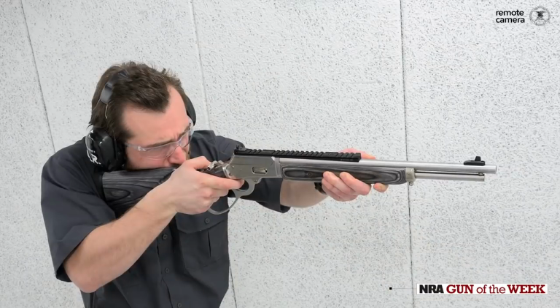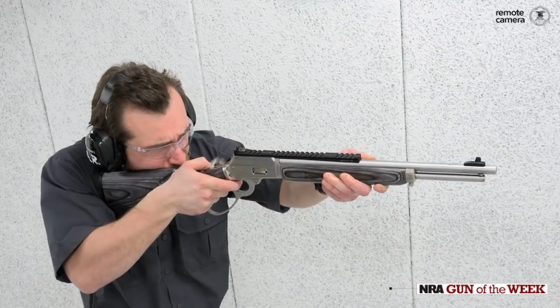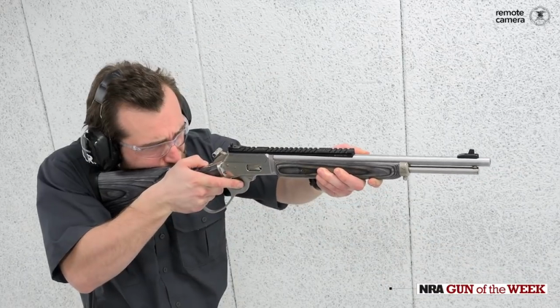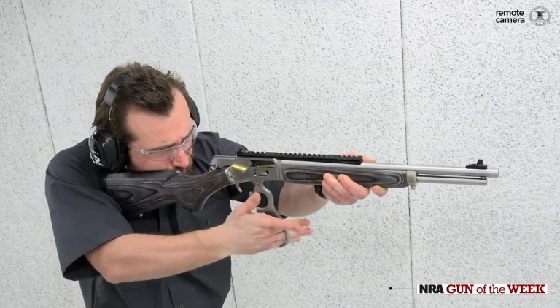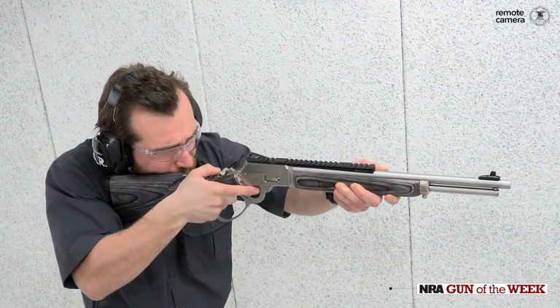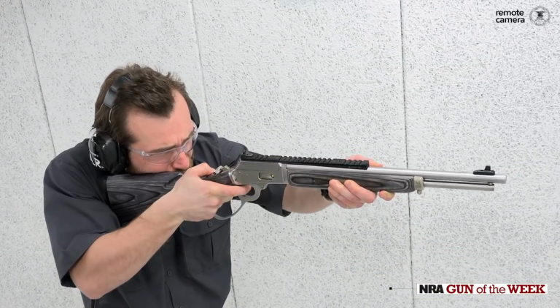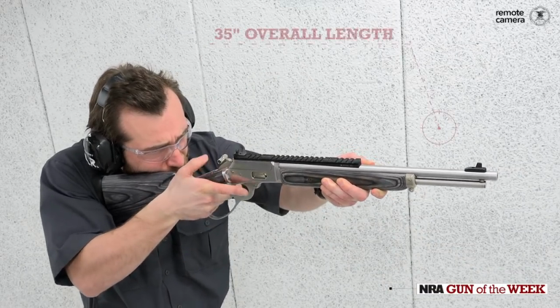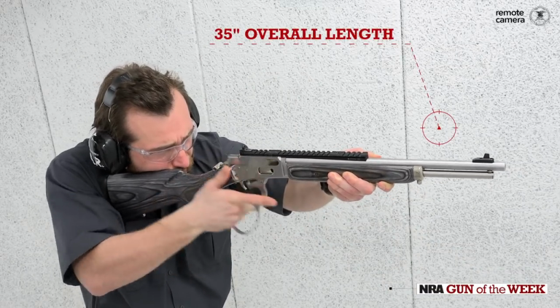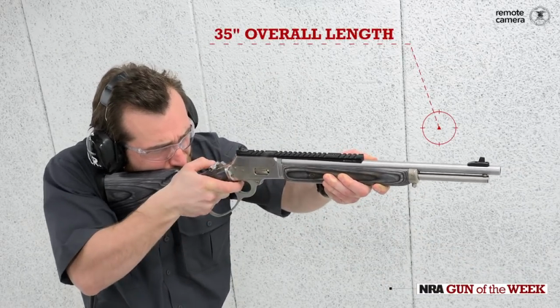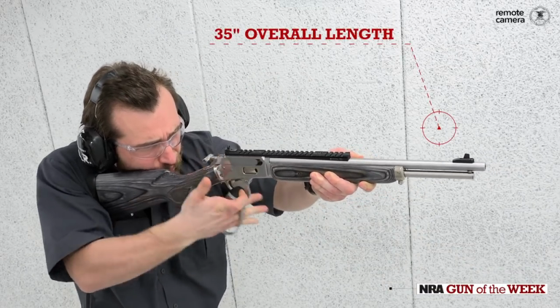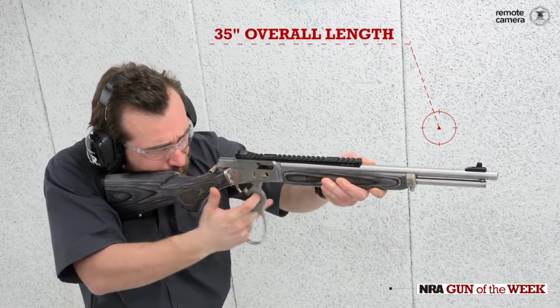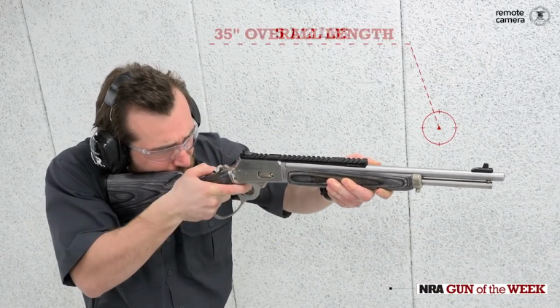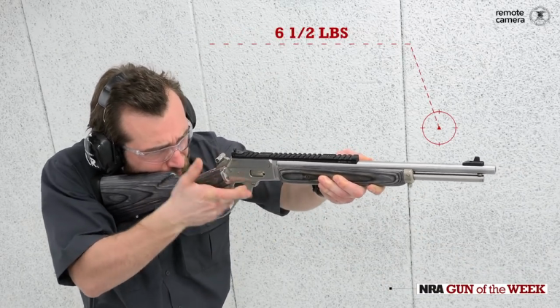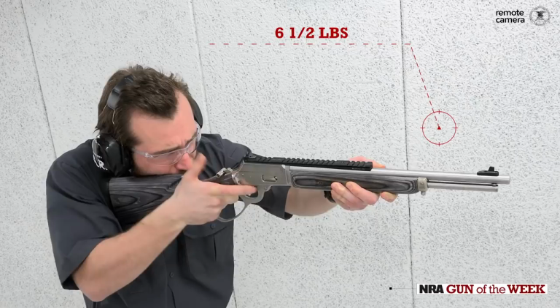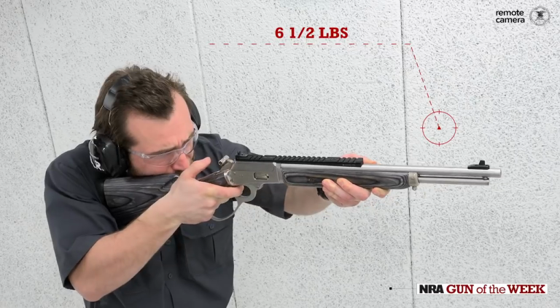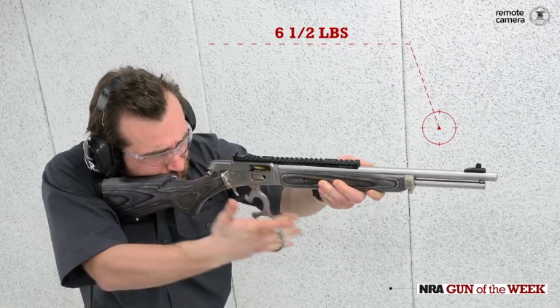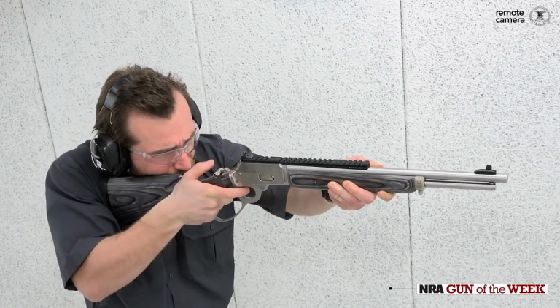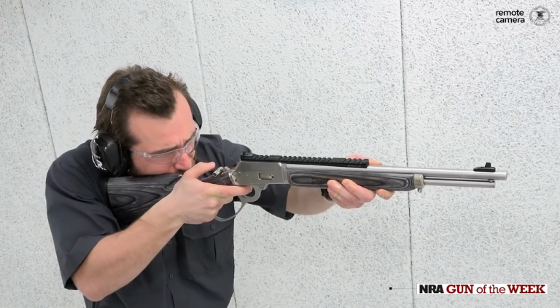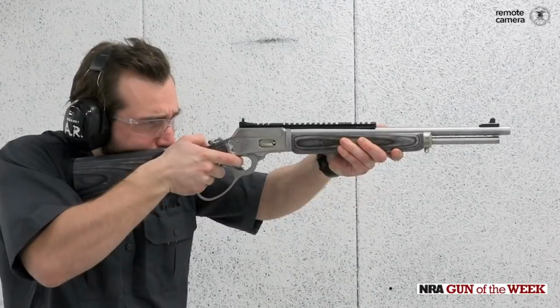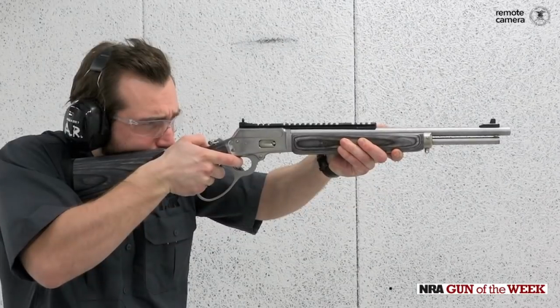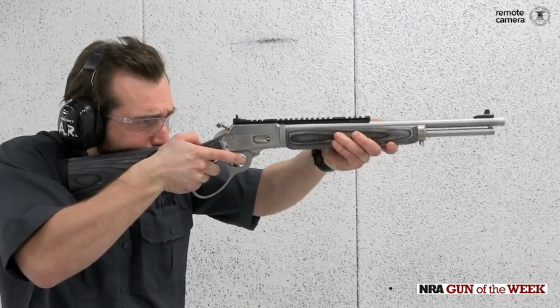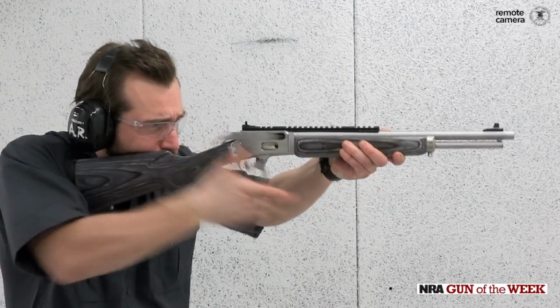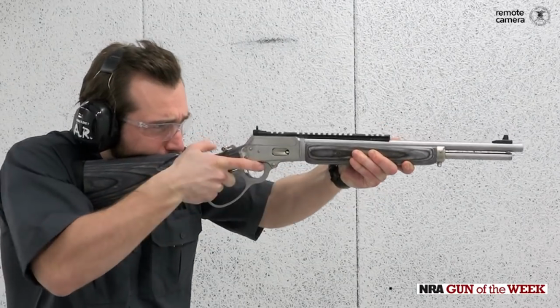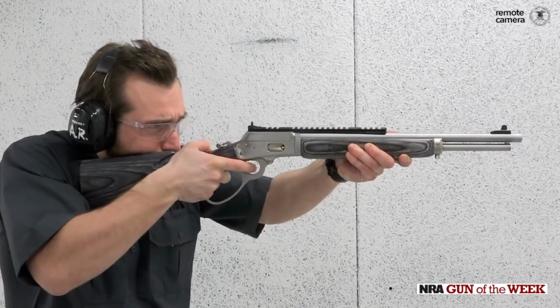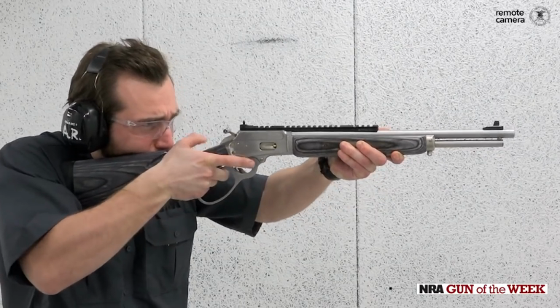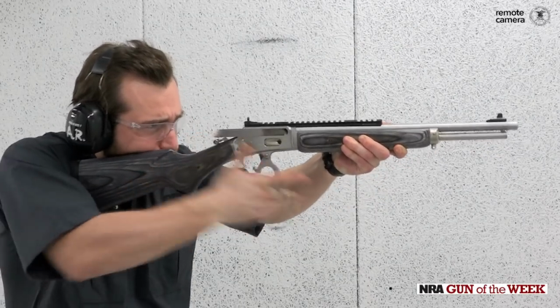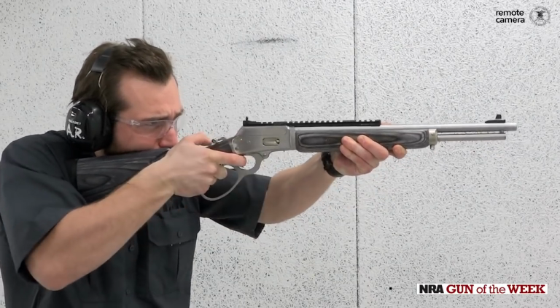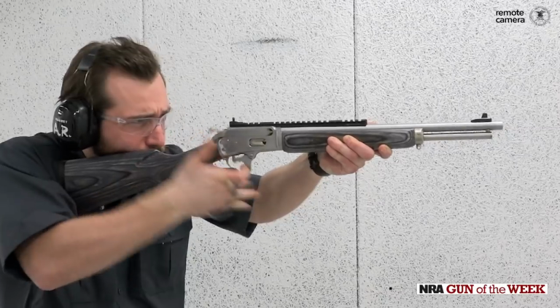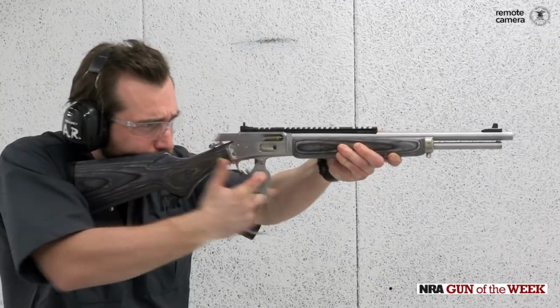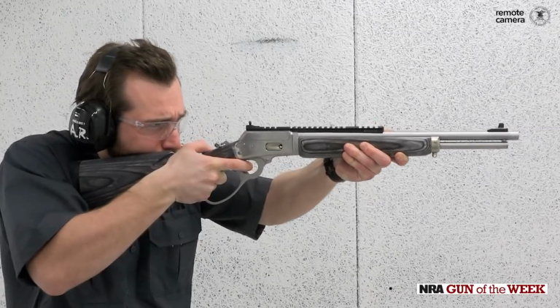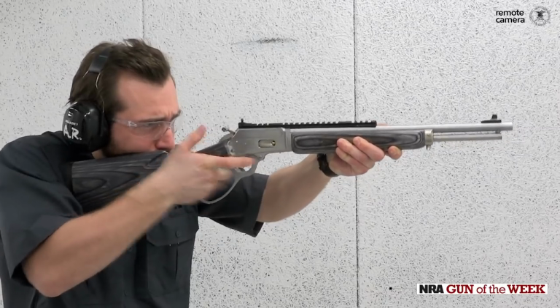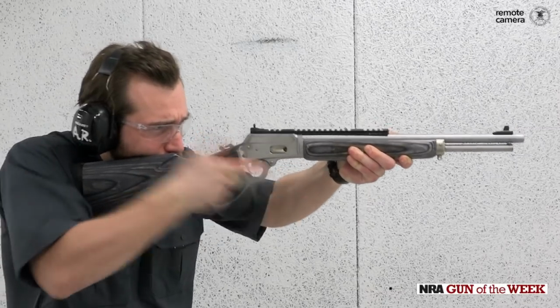All this functionality is packed into a platform that is just 35 inches long and around six and a half pounds, making it a perfect brush hunter for deer, hogs, coyote, or any such medium-sized game.